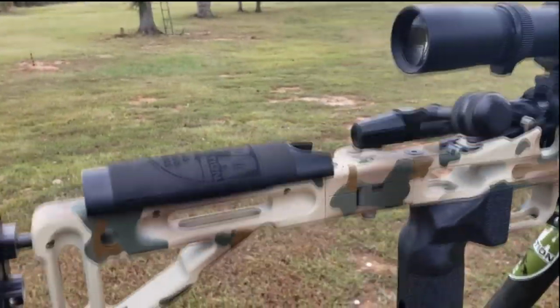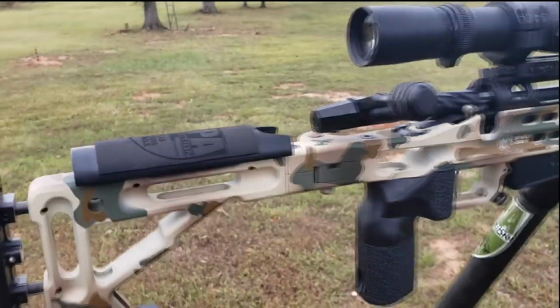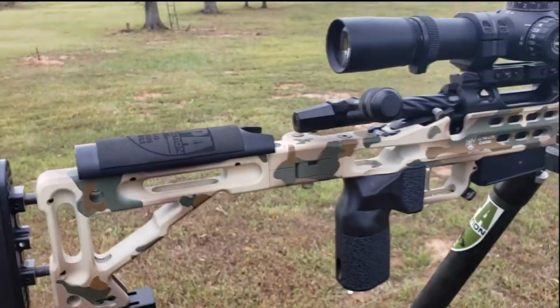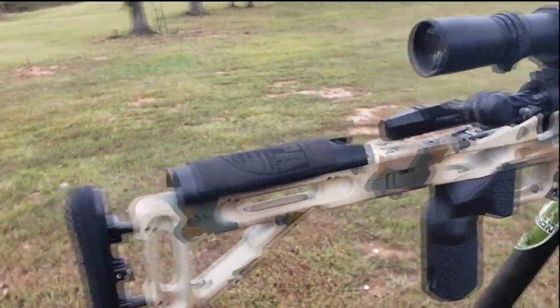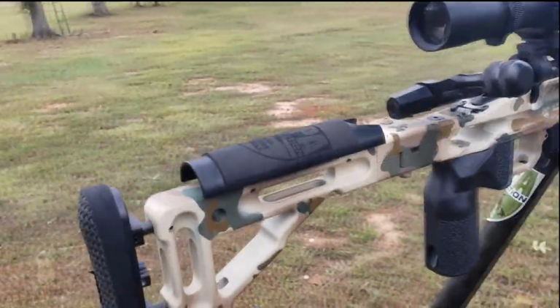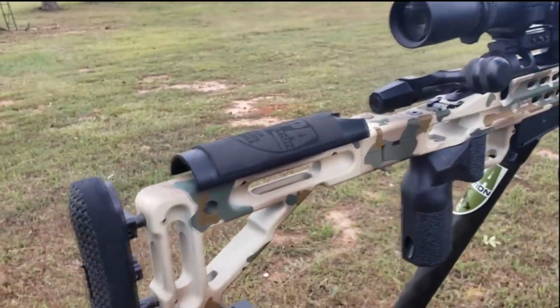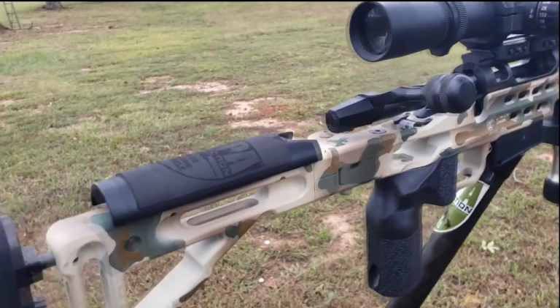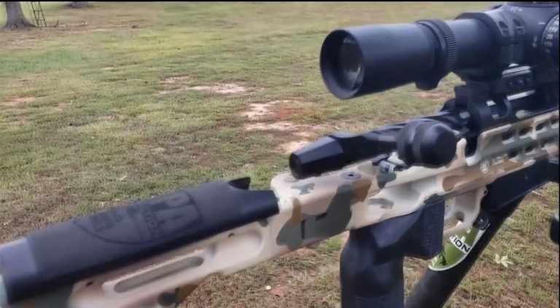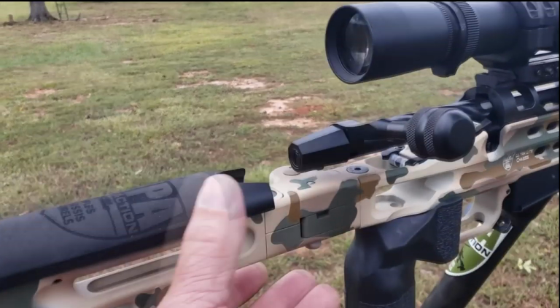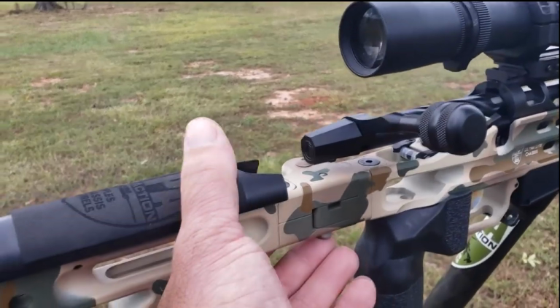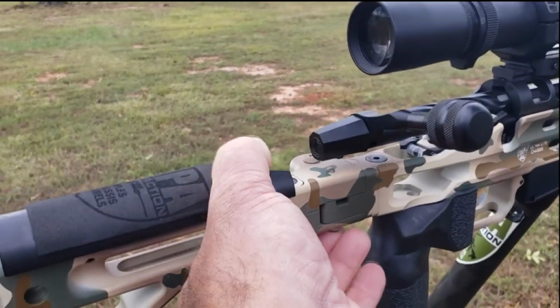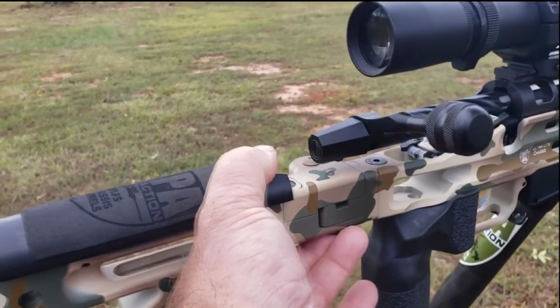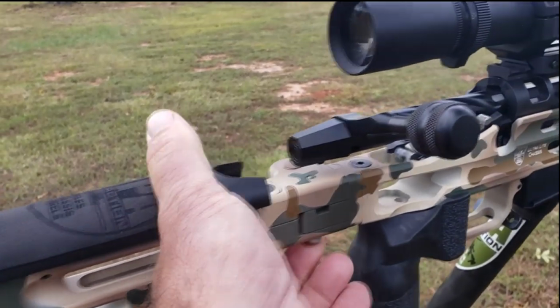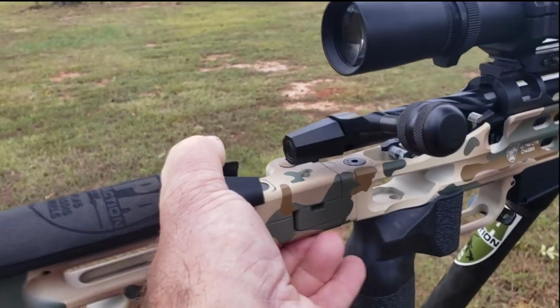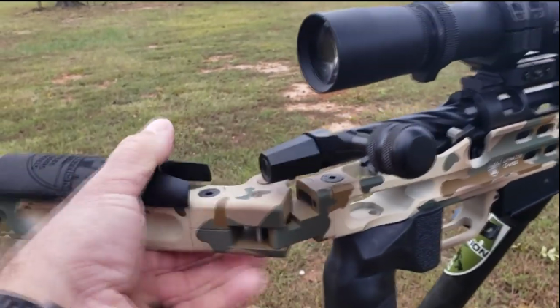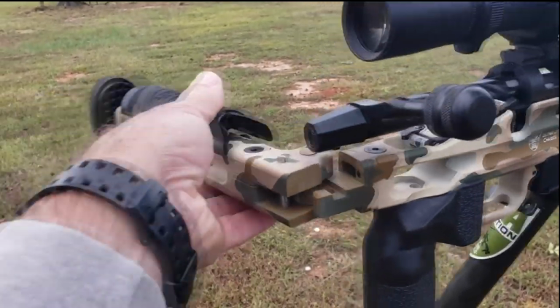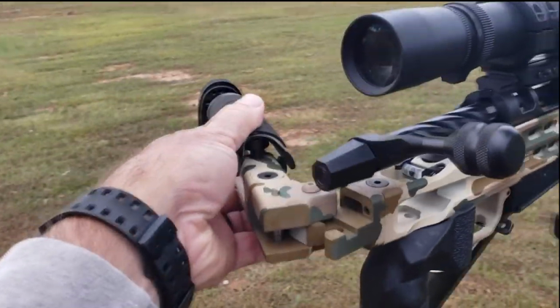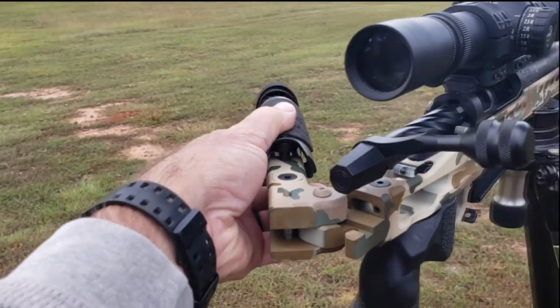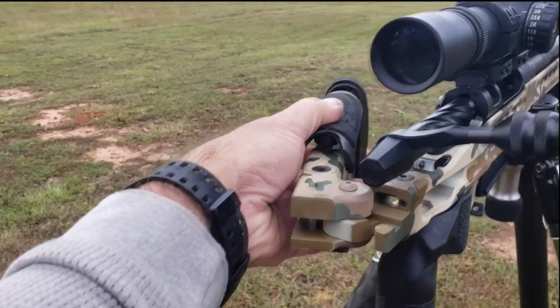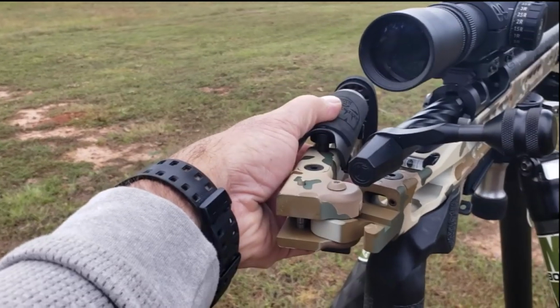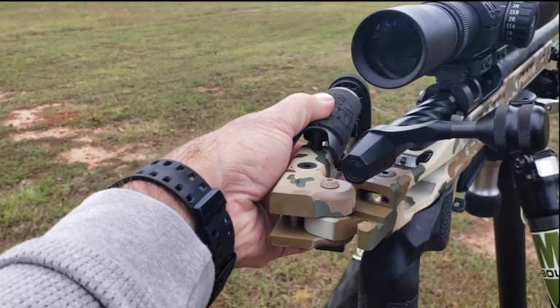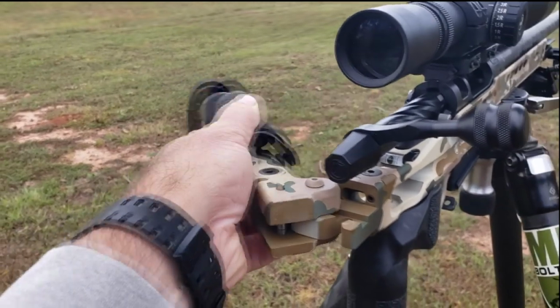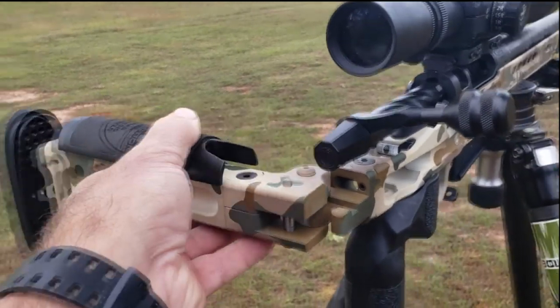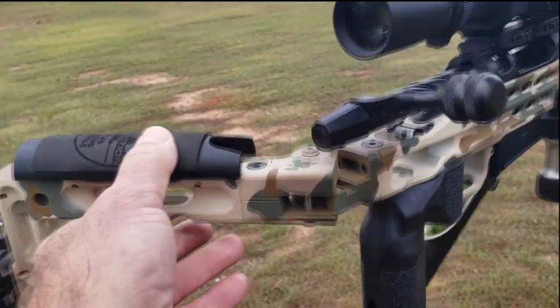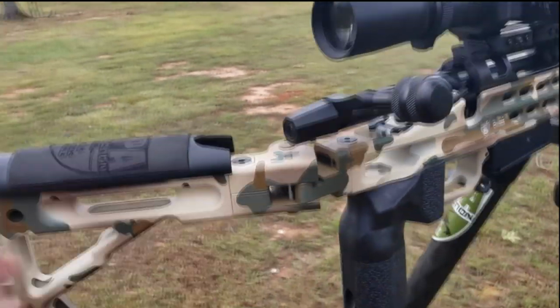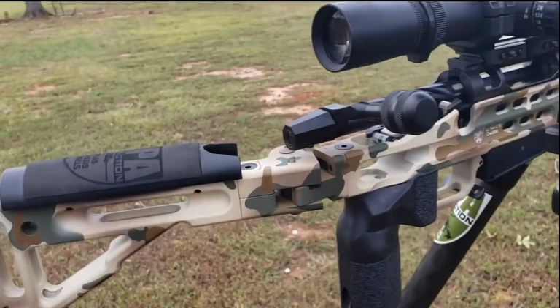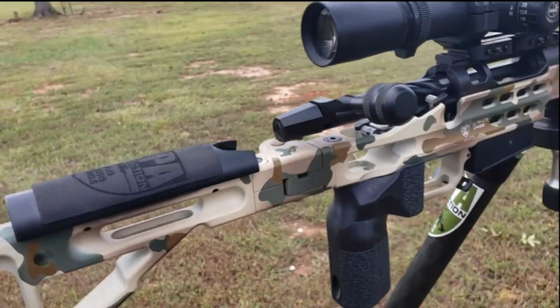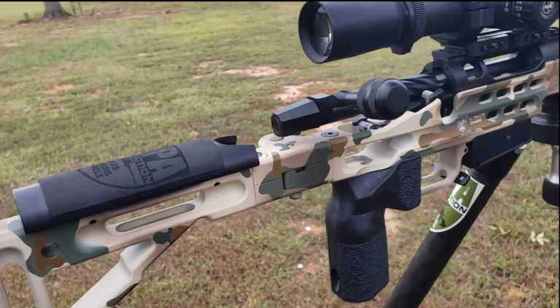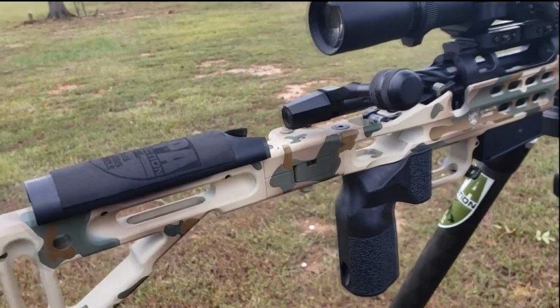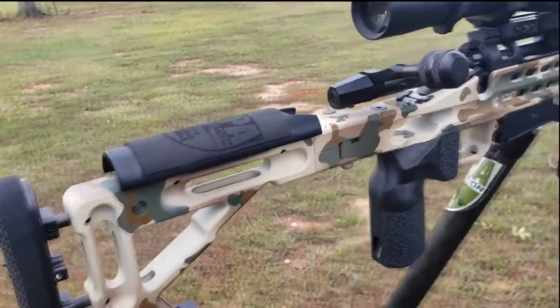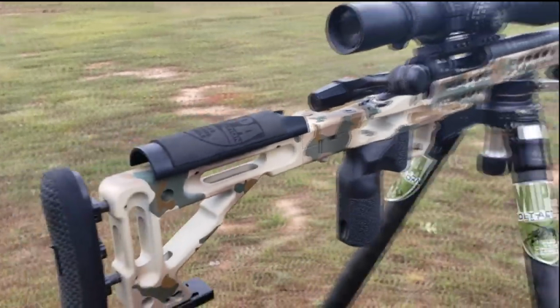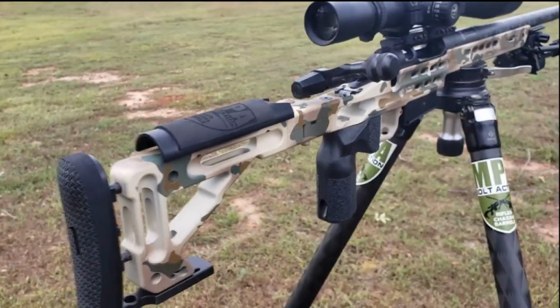This particular chassis has got a side folder on it. There's a little button on the bottom — you press that button, the stock folds over and locks in place. Push the button back, bring it back in, and it locks in. It's a very rigid setup.